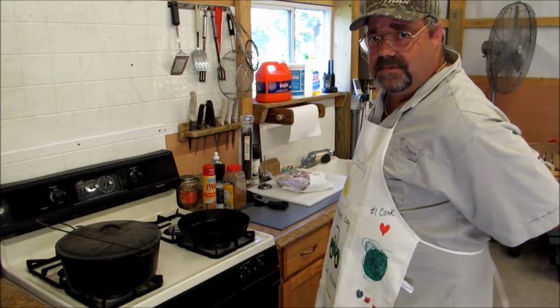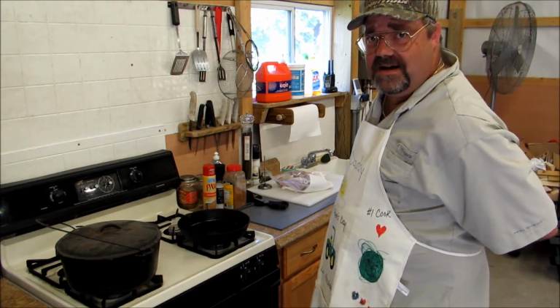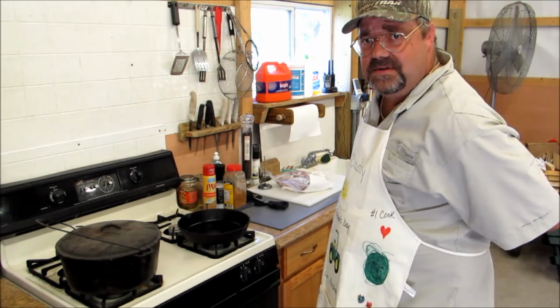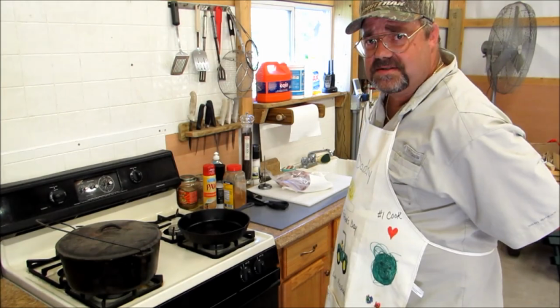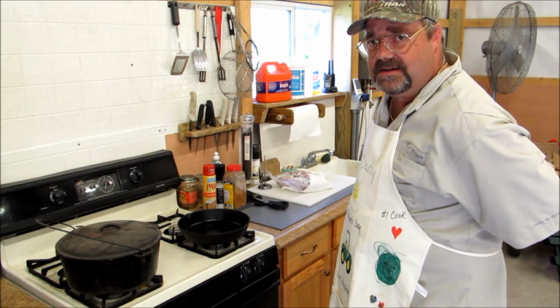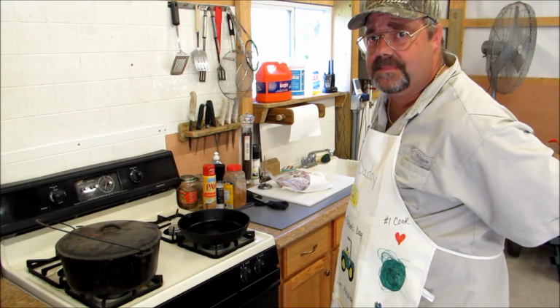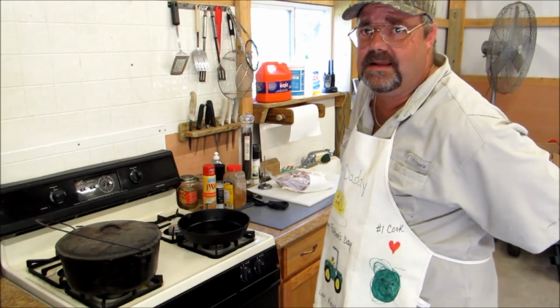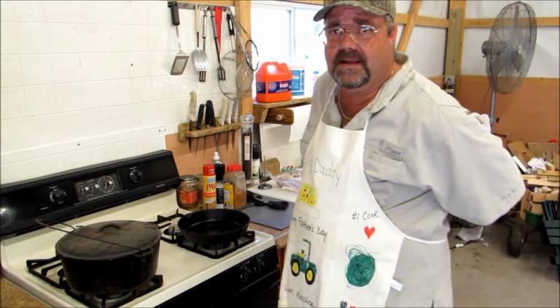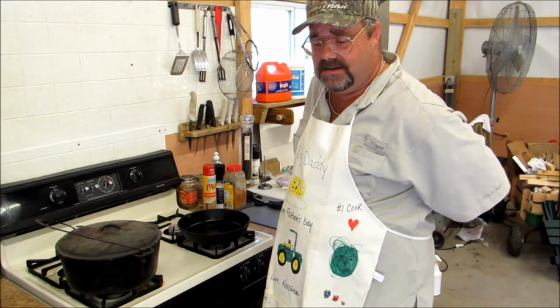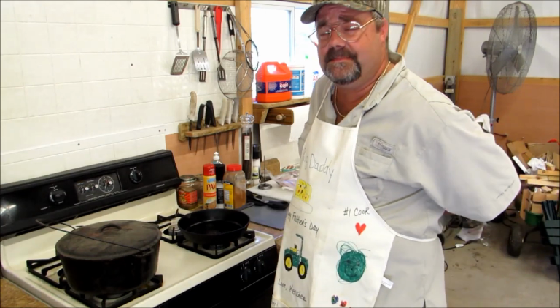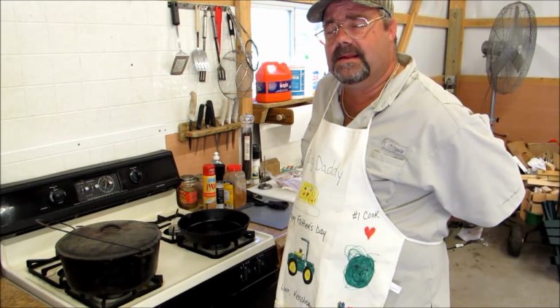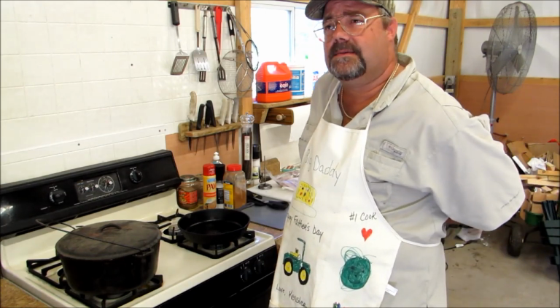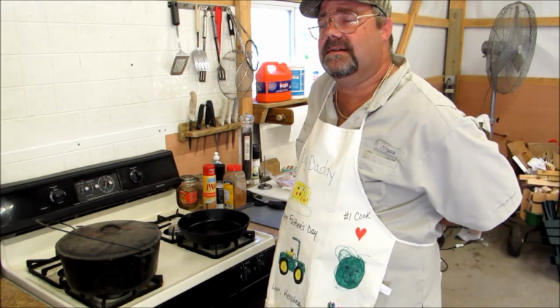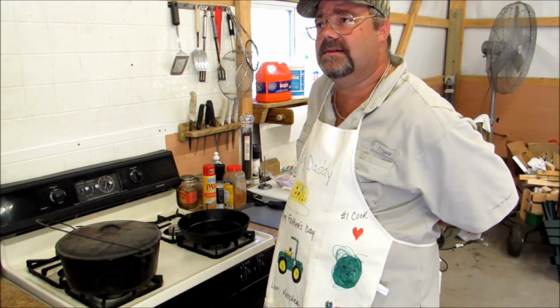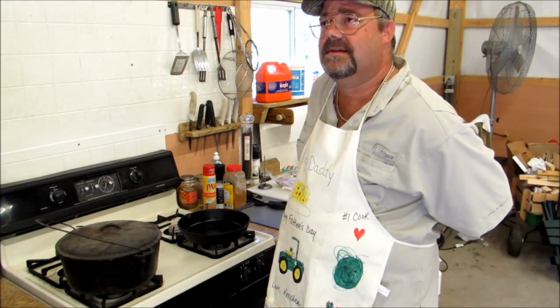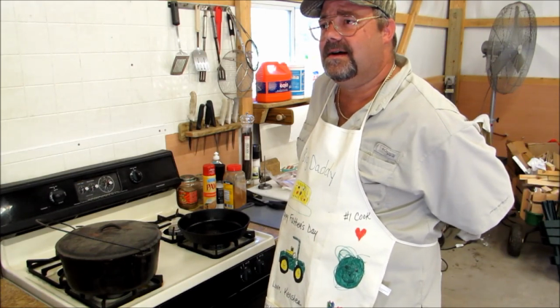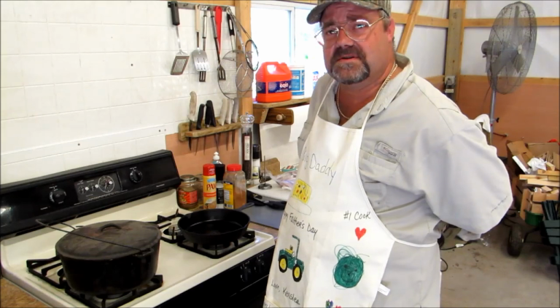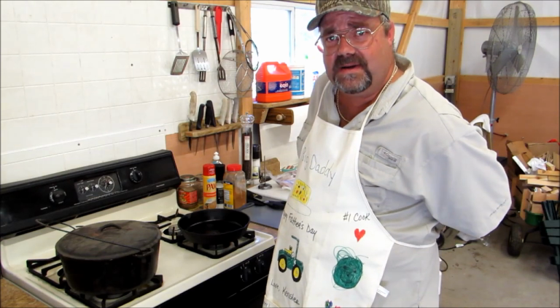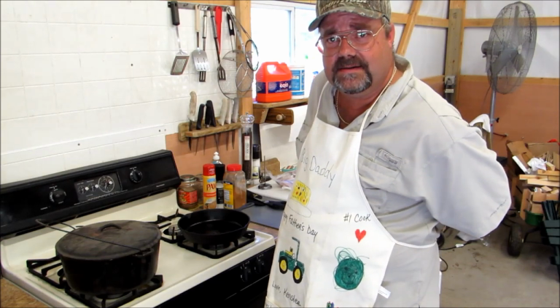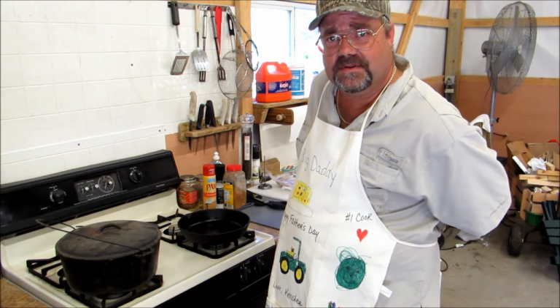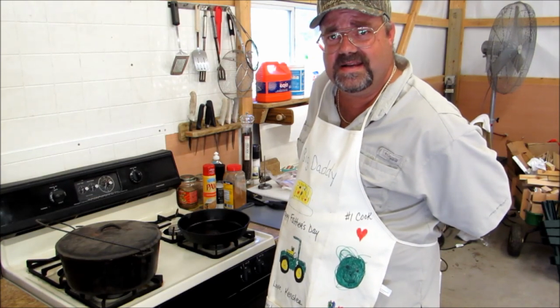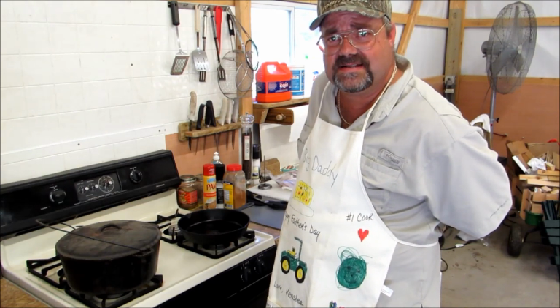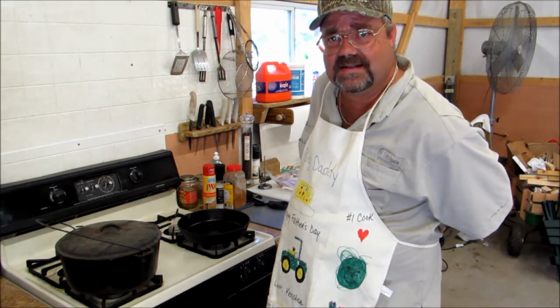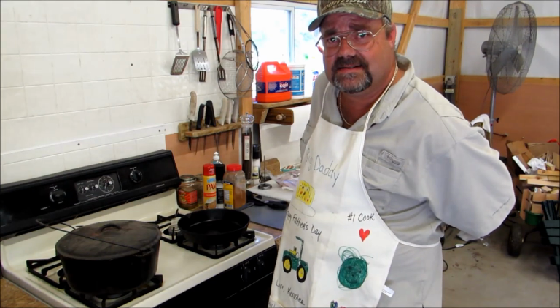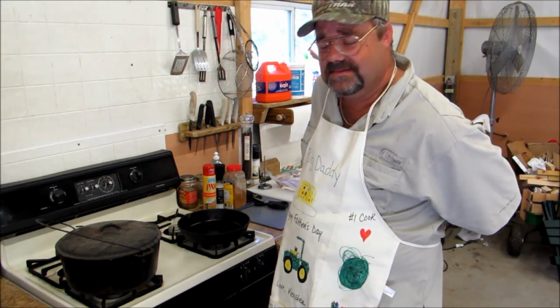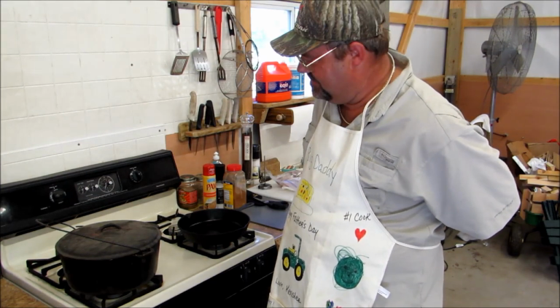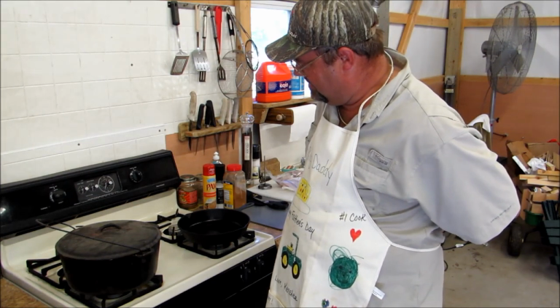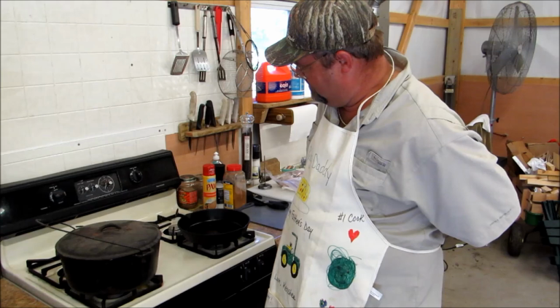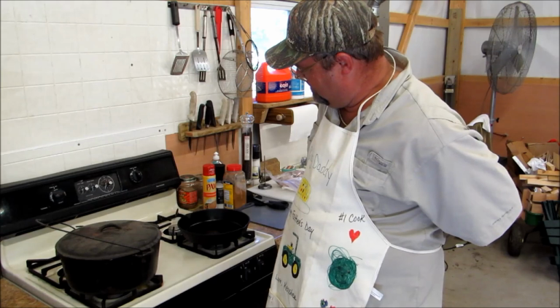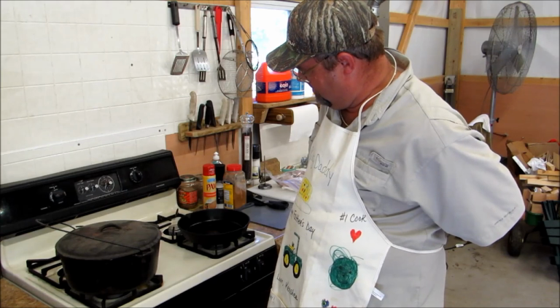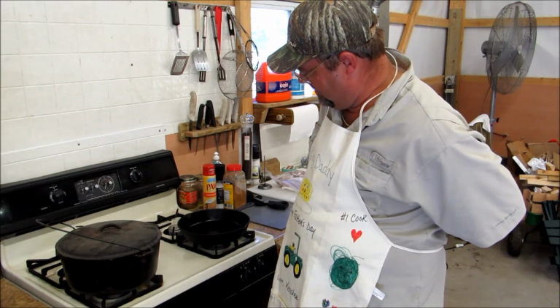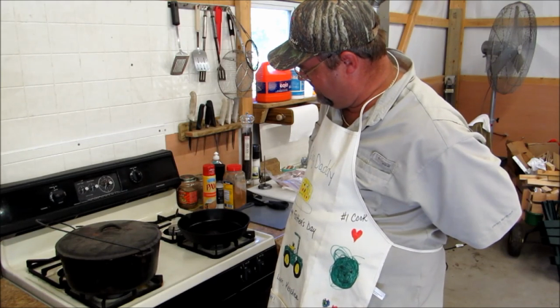I'm going to be using a cornstarch batter with Old Bay seasoning and that kind of stuff. So here we're going to get started.